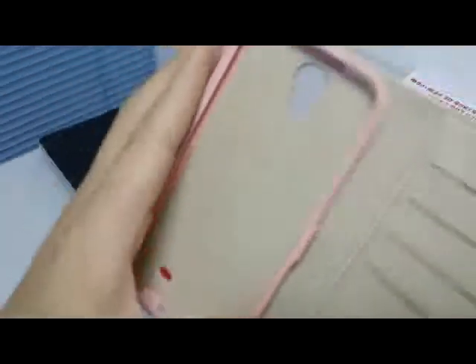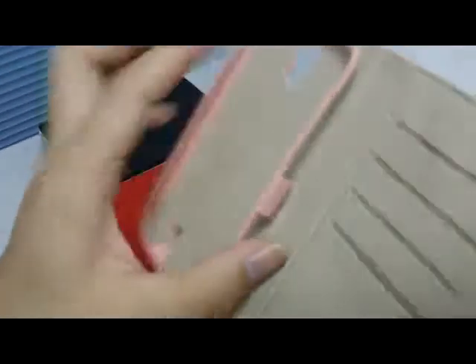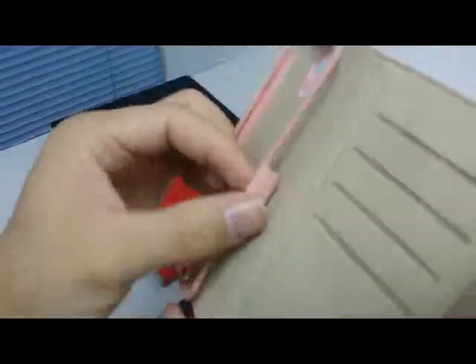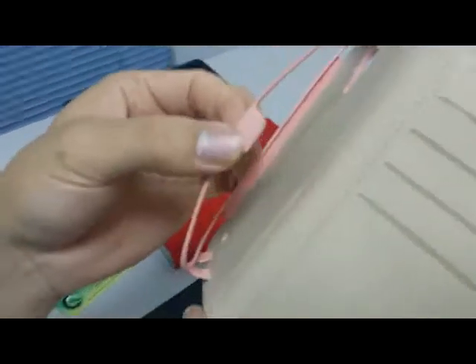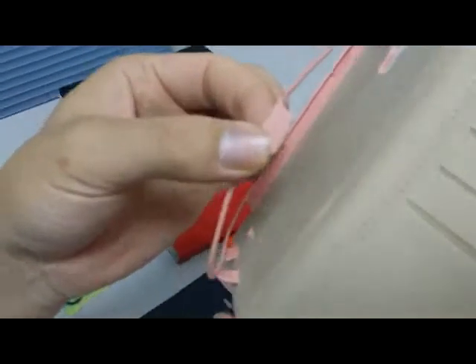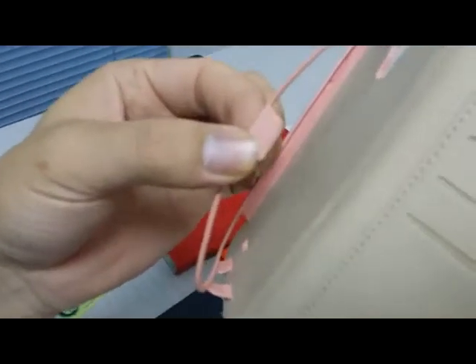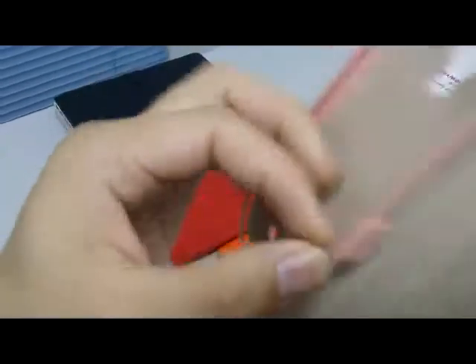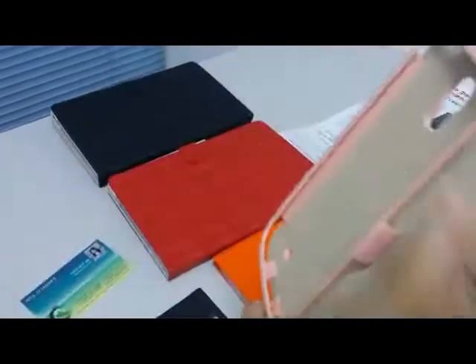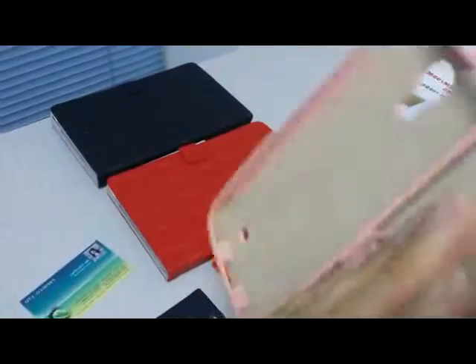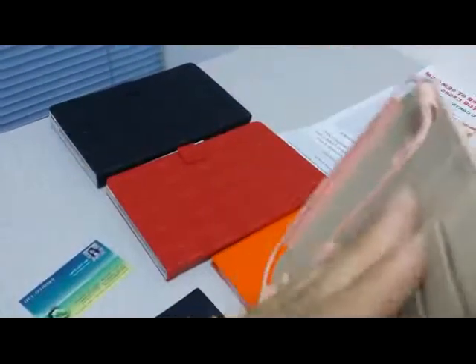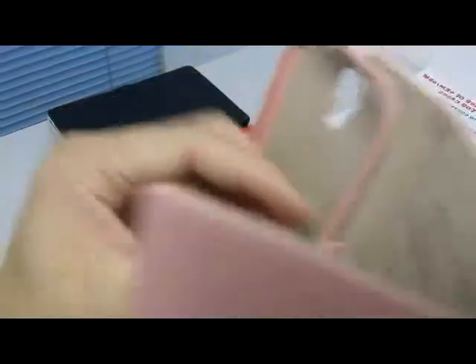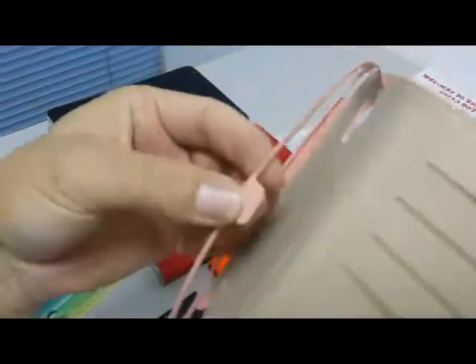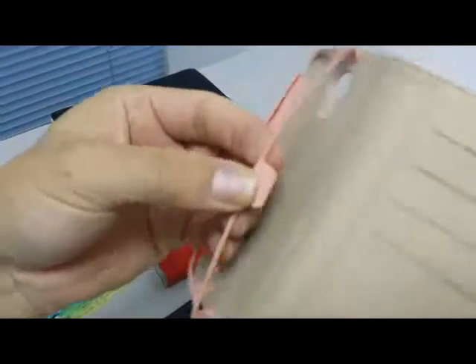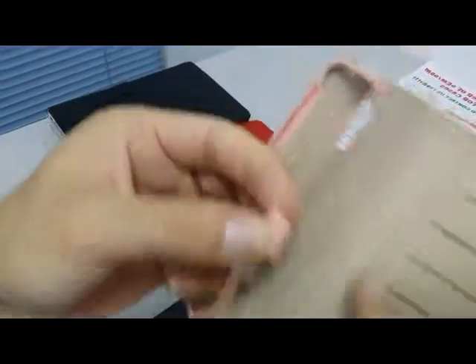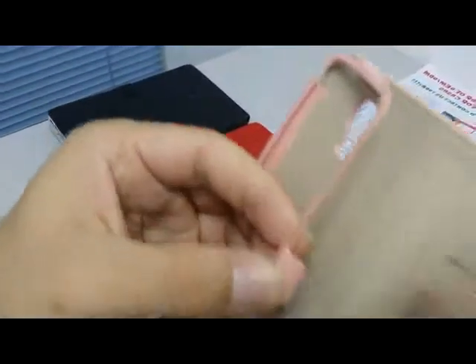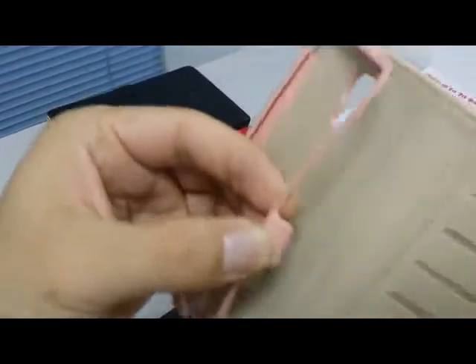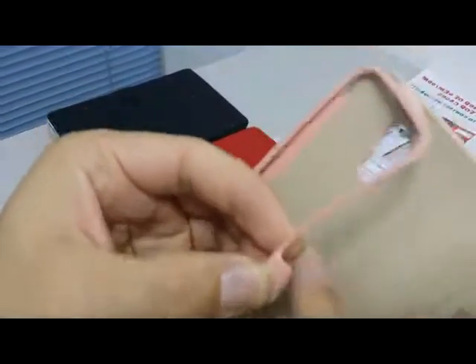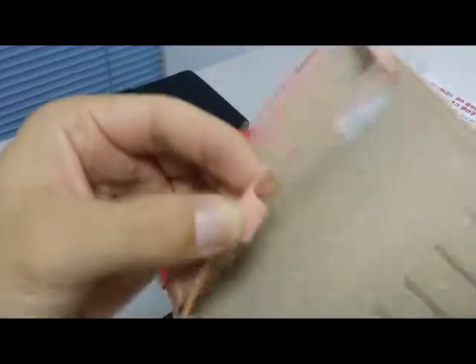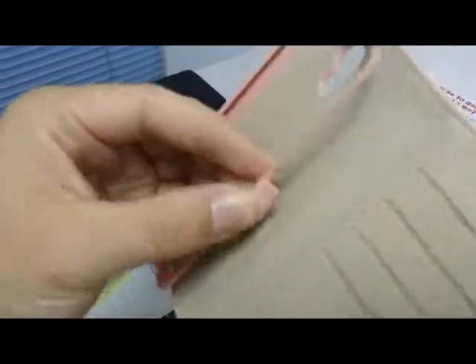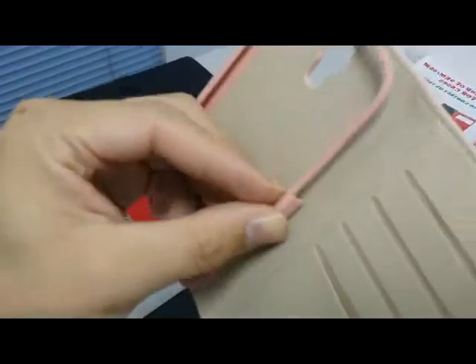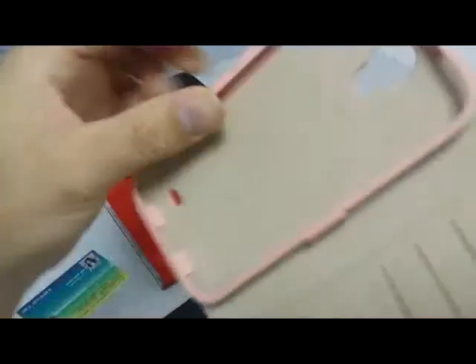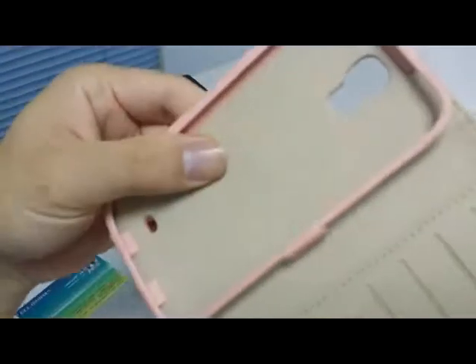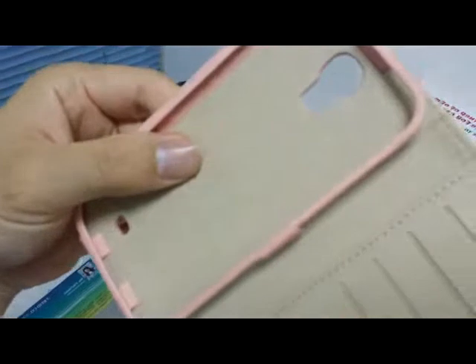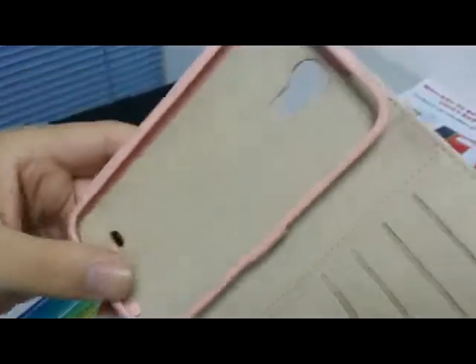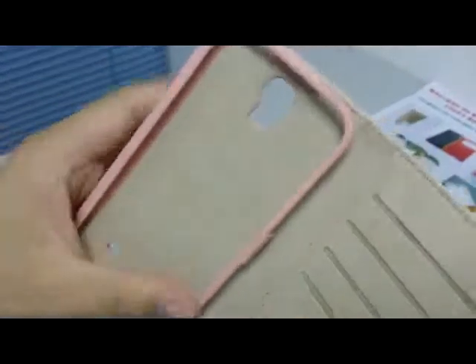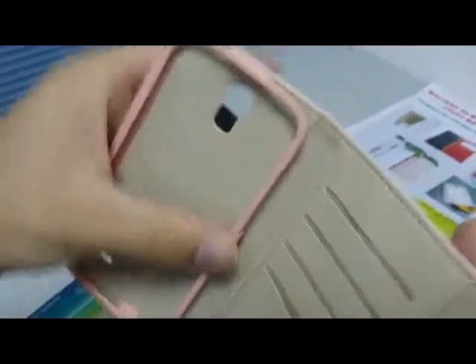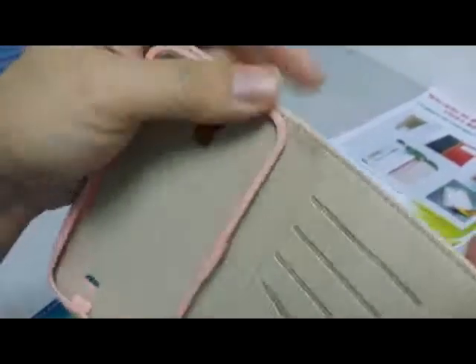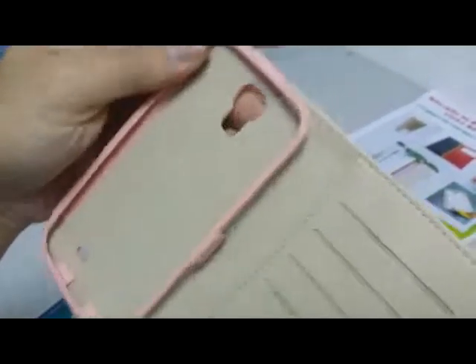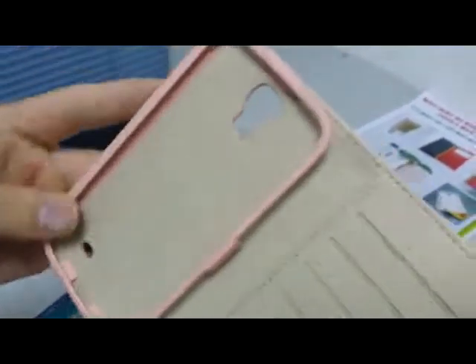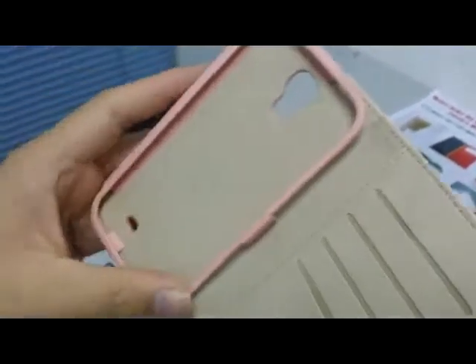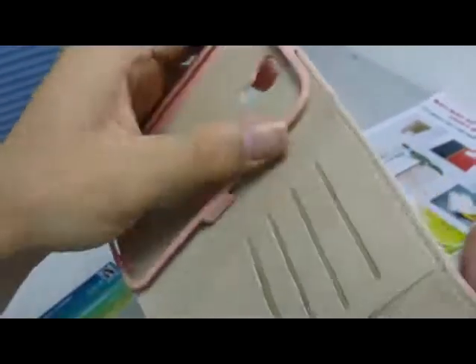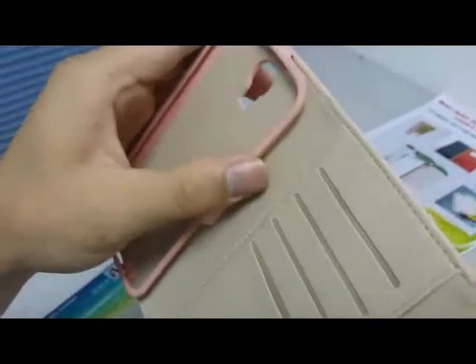You can put your cell phone in from here and inside. This holds your phone, and it's made very perfectly.